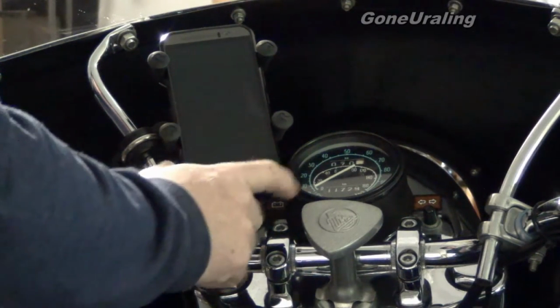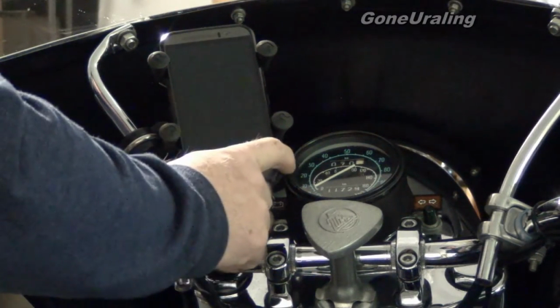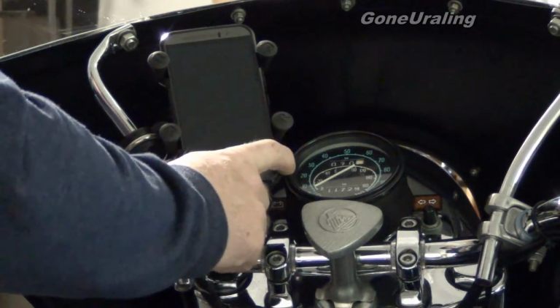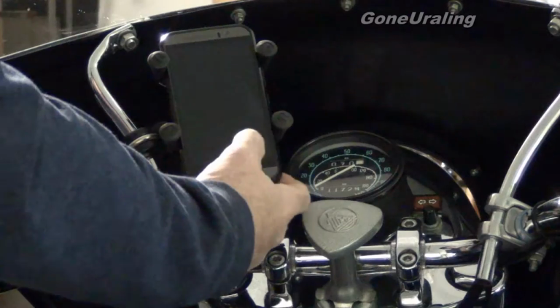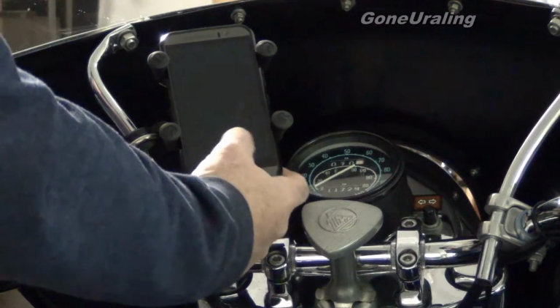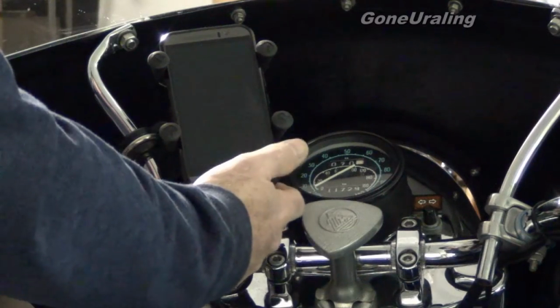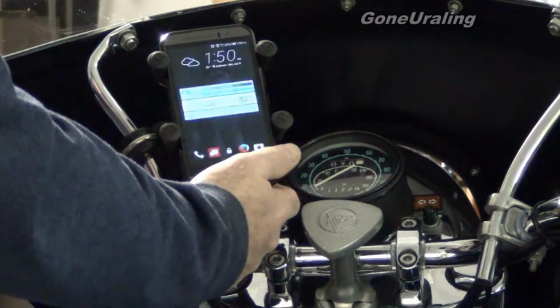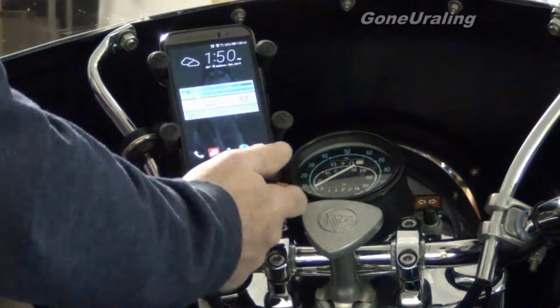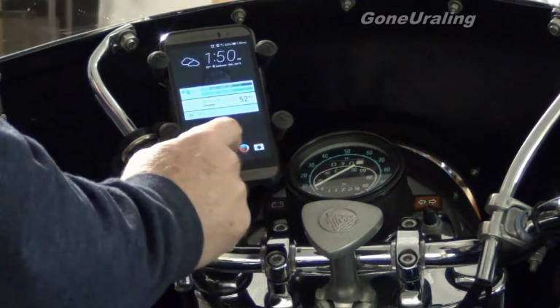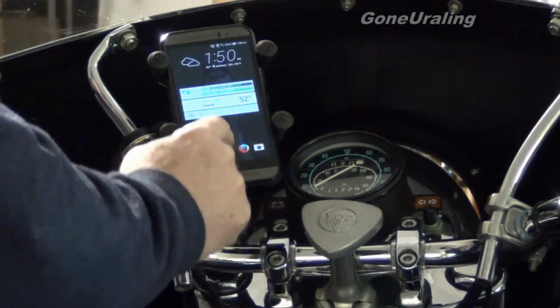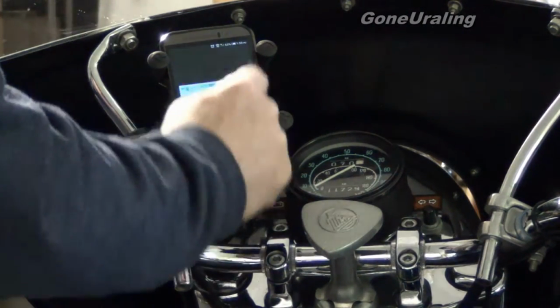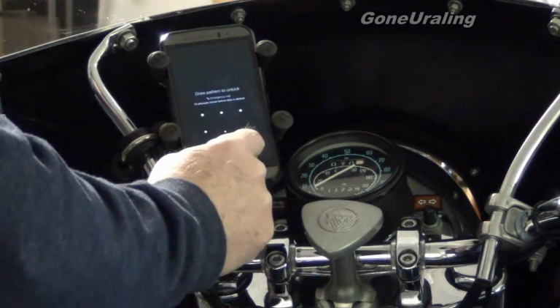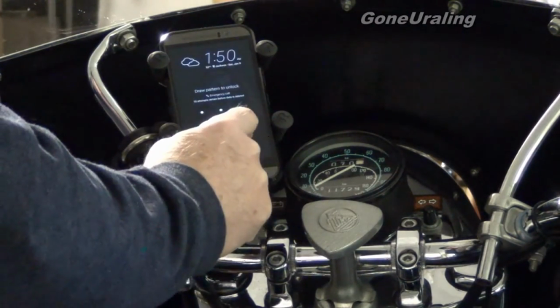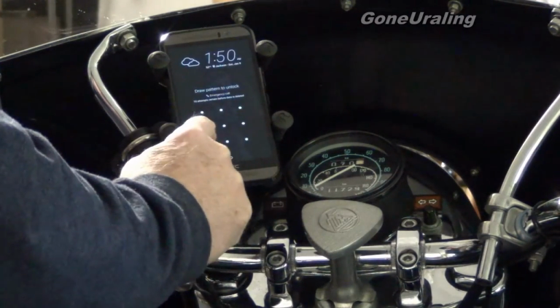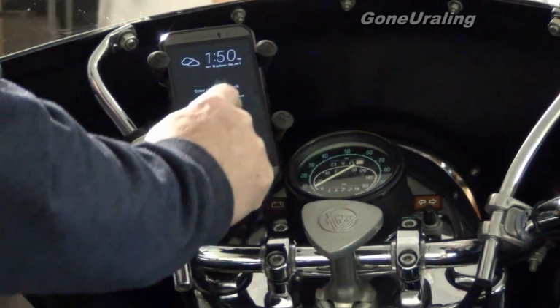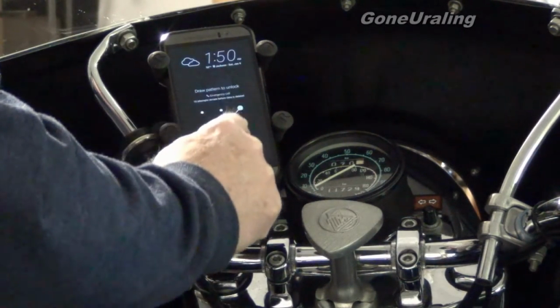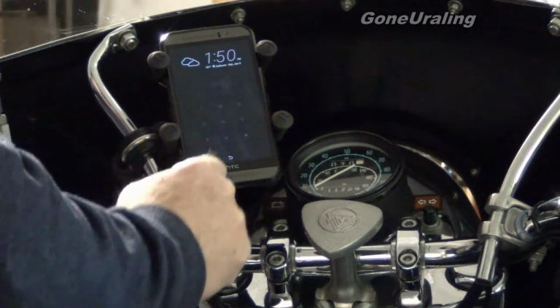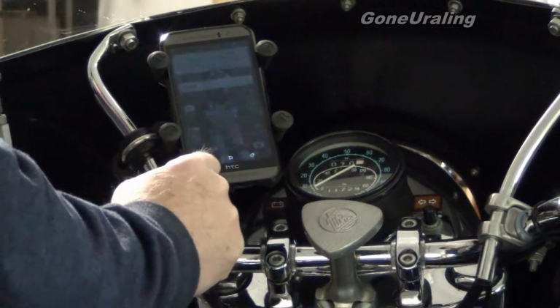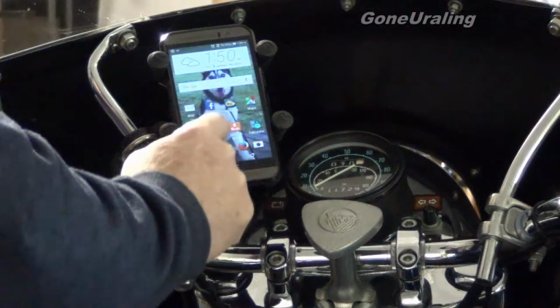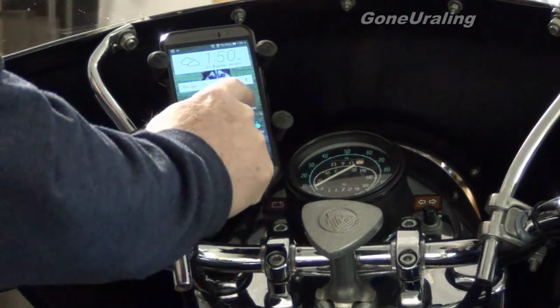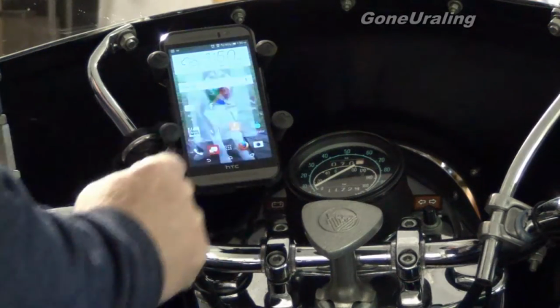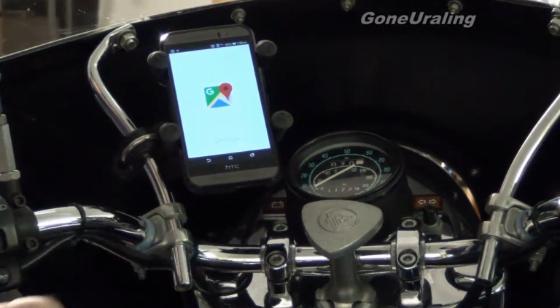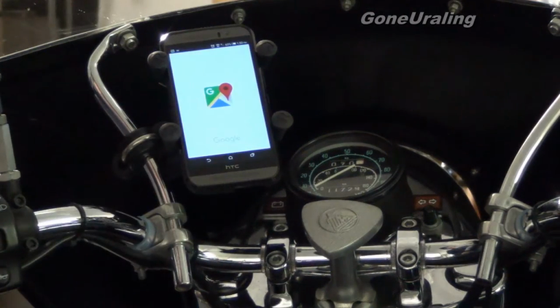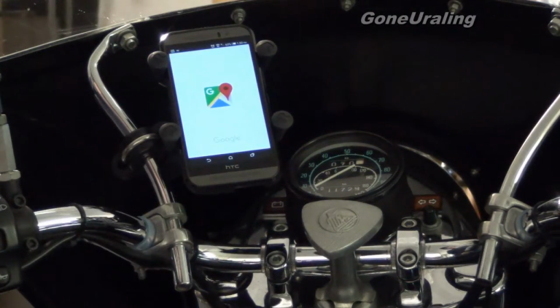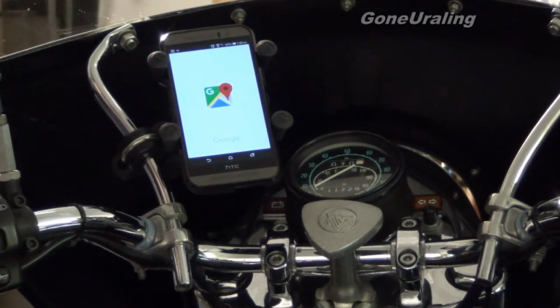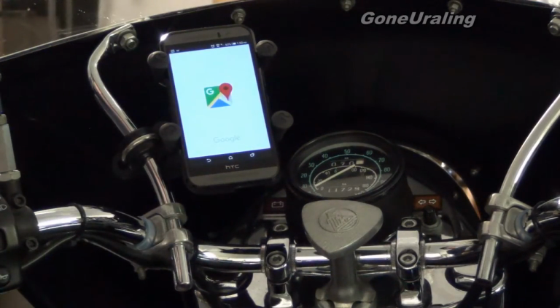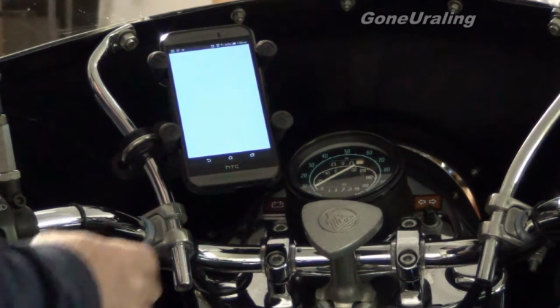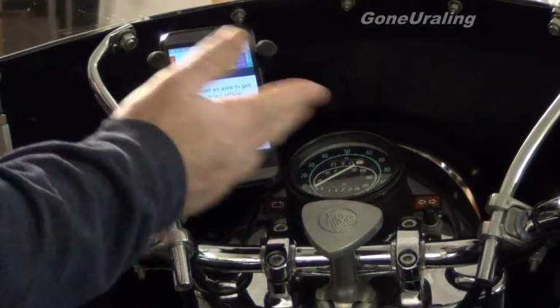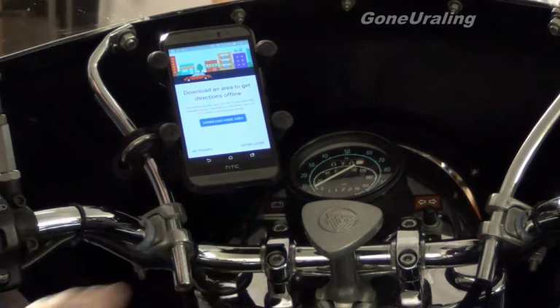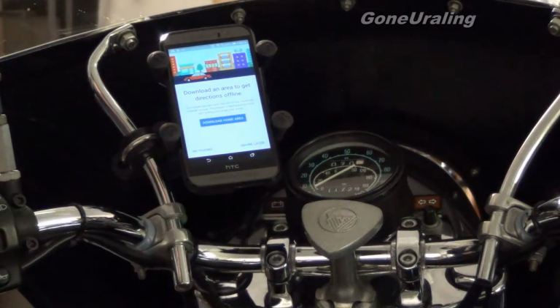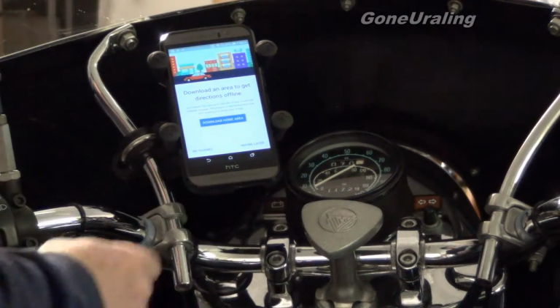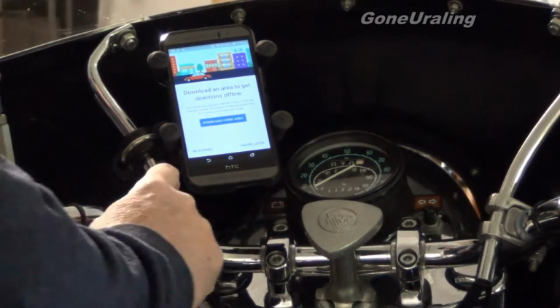I can bring the GPS up and it will sit here and talk to me, which I really can't hear in the helmet.